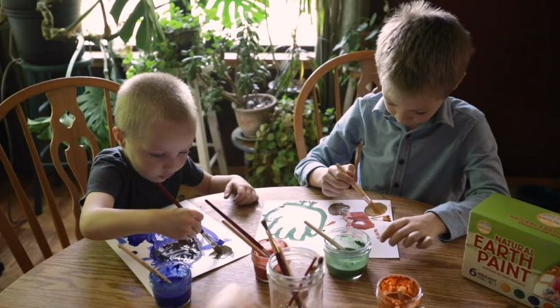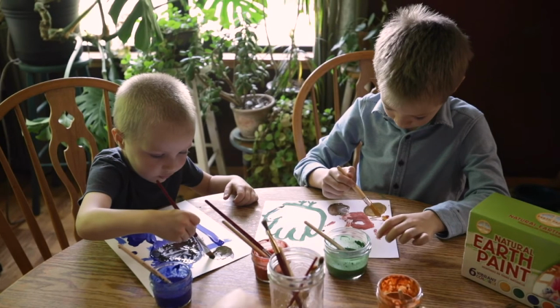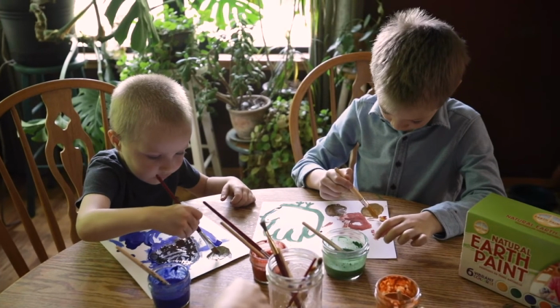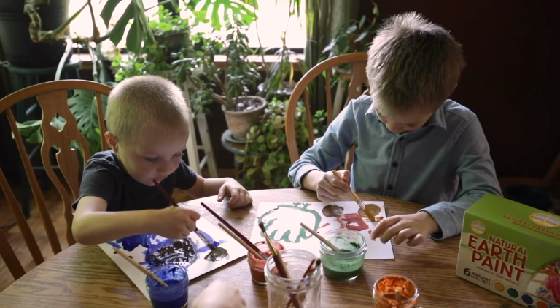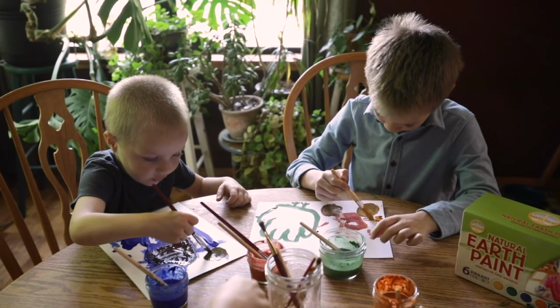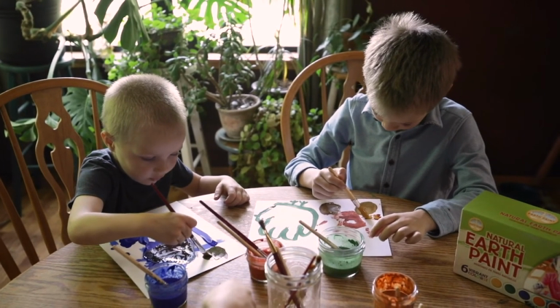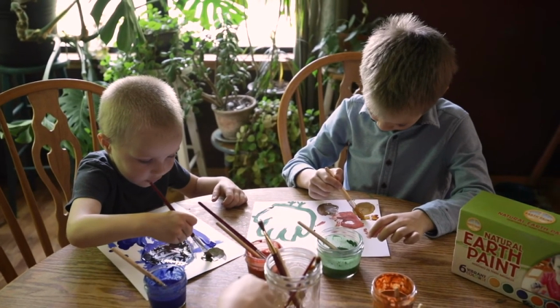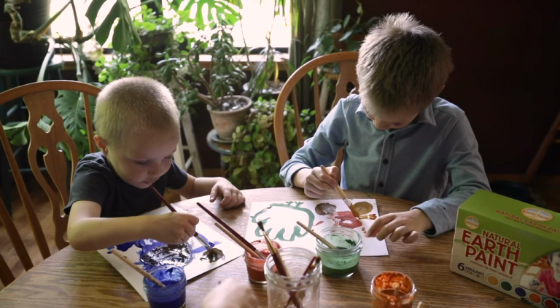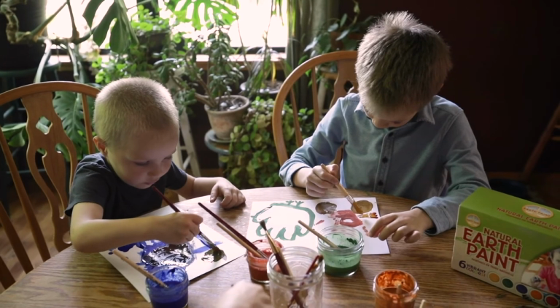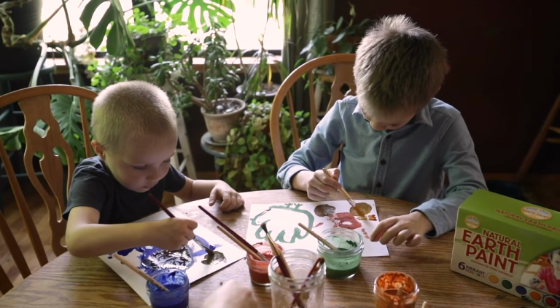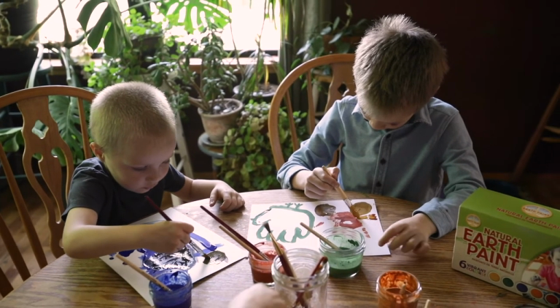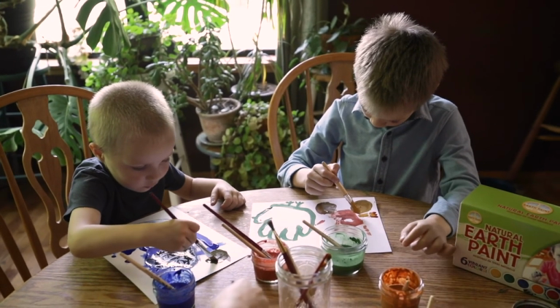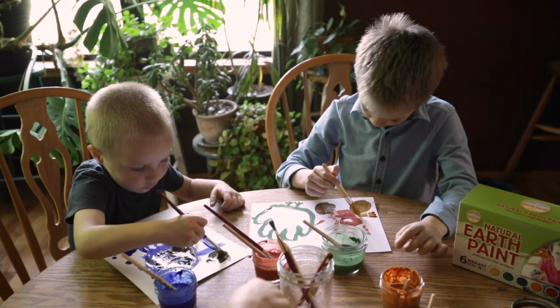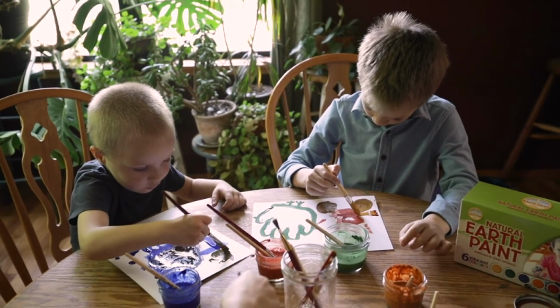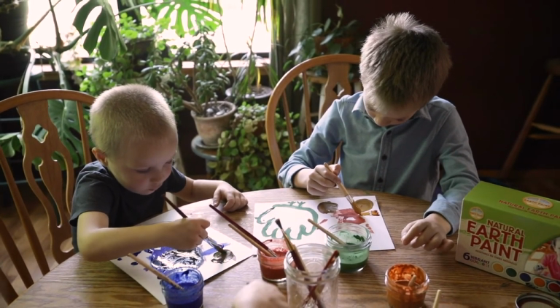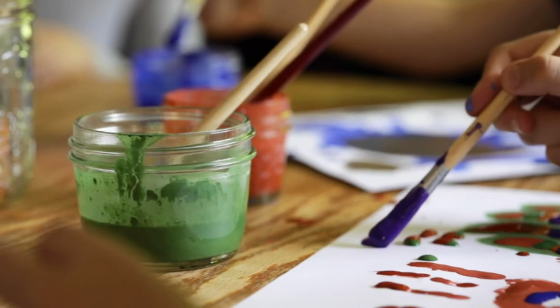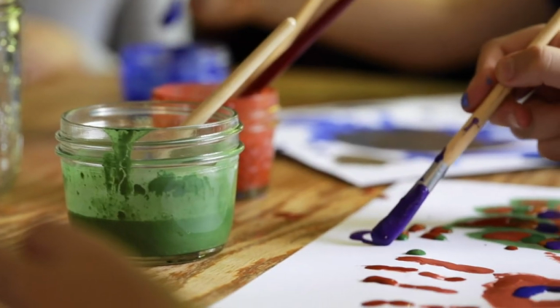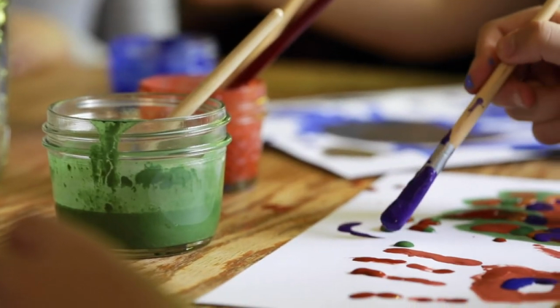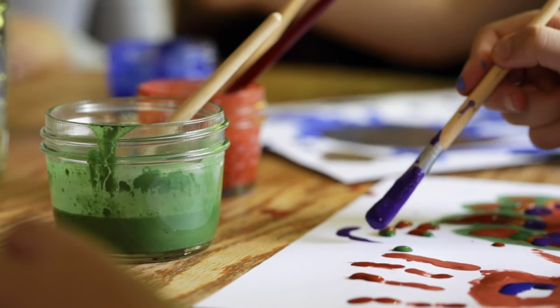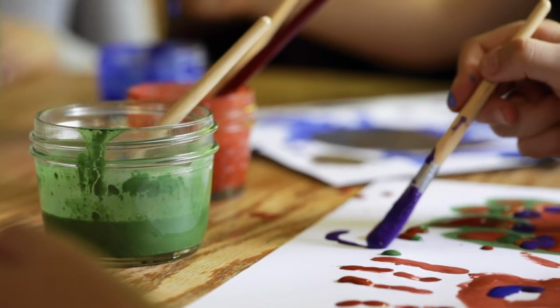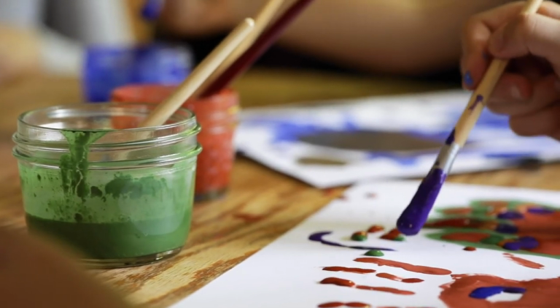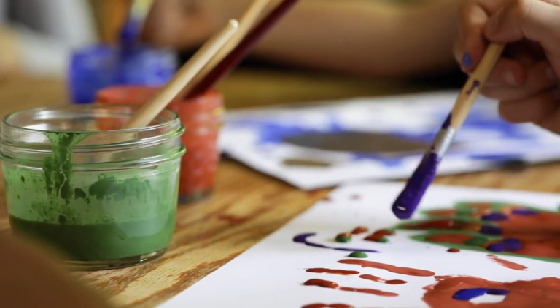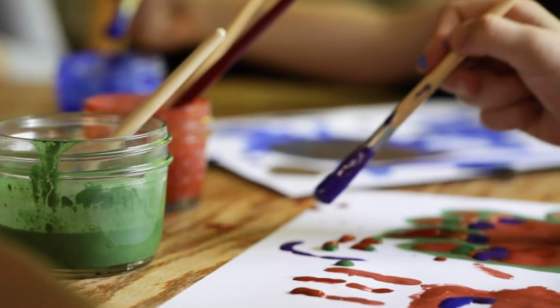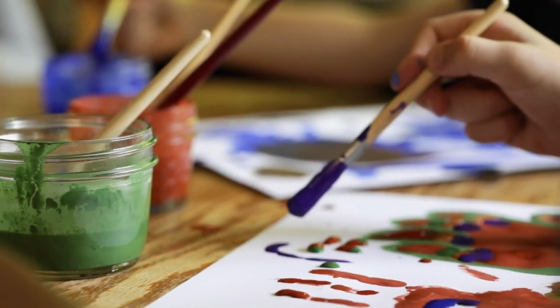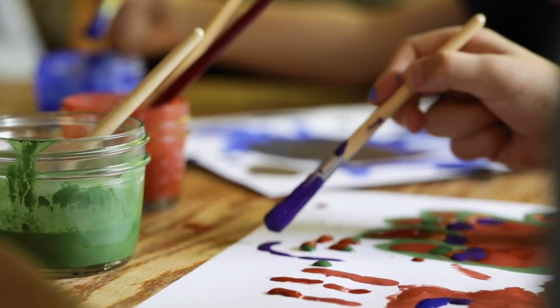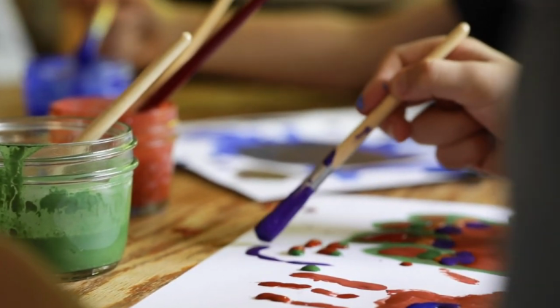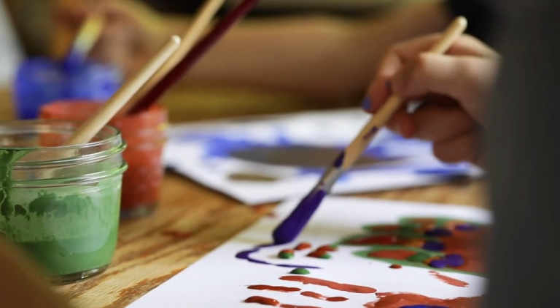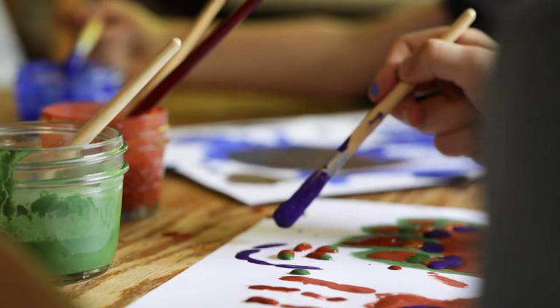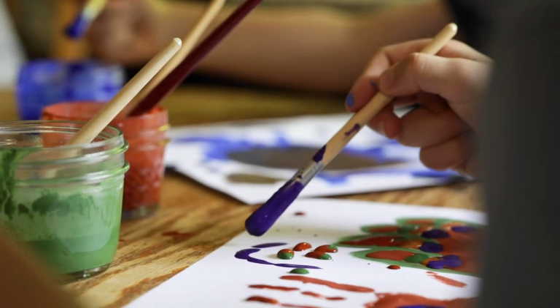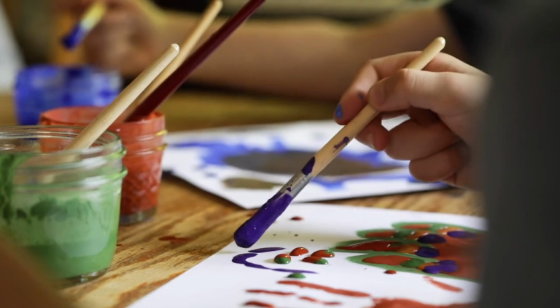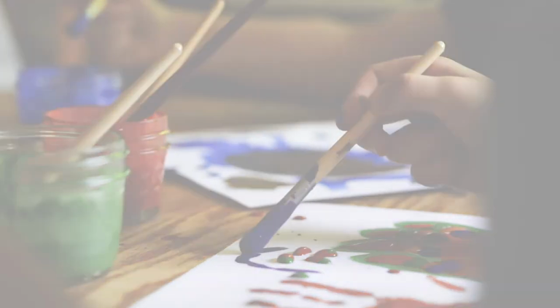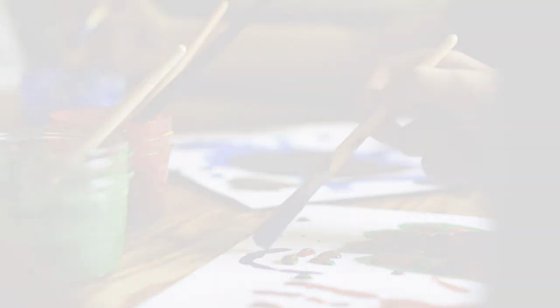So that's why our children's paints and face paints are actually different than conventional paints in the sense that they're mostly pigment, whereas most children's paints are just a tiny bit of pigment and mostly filler or bulking agents.